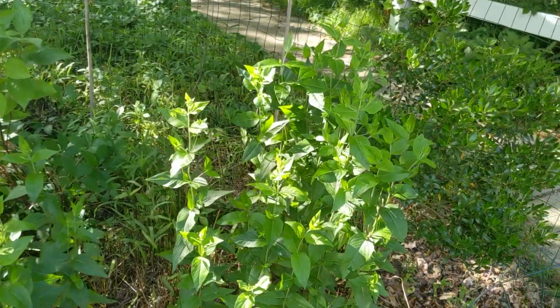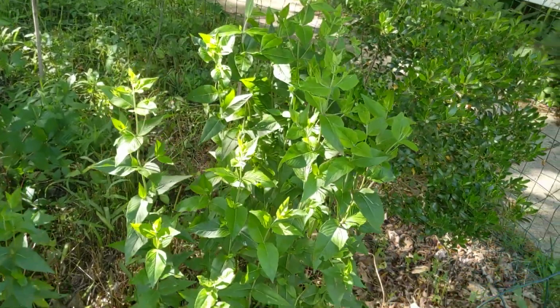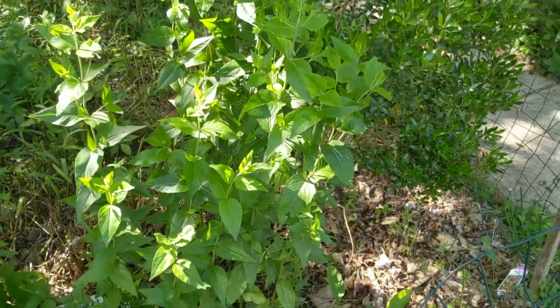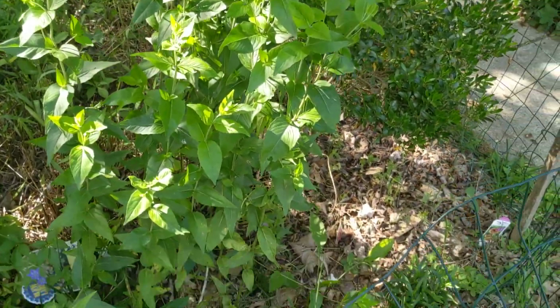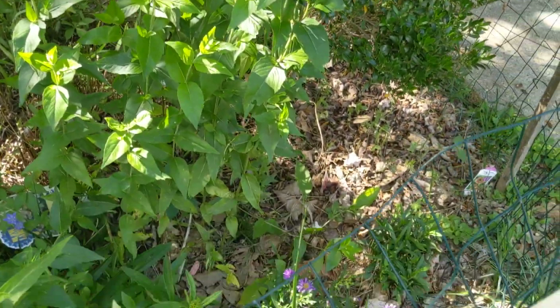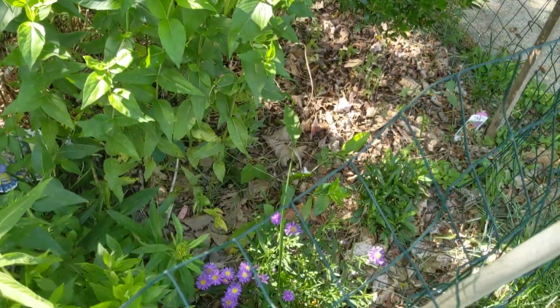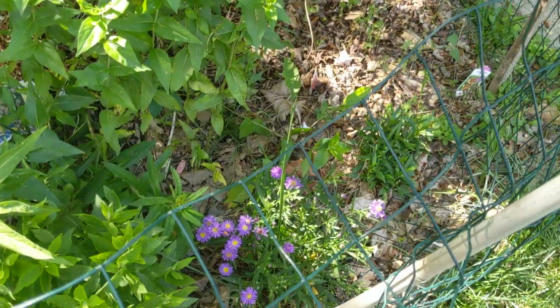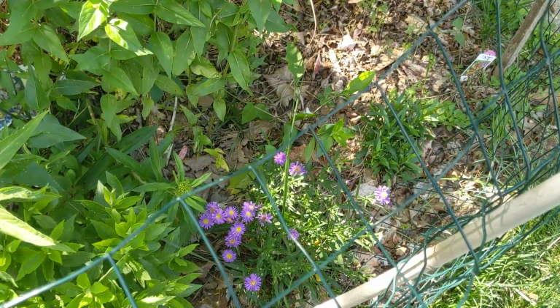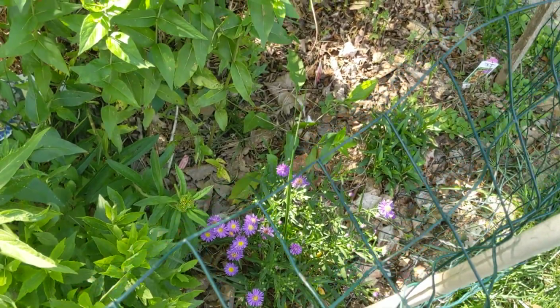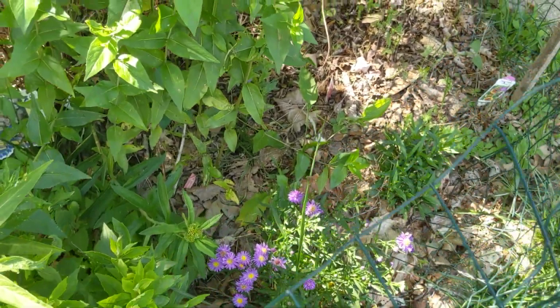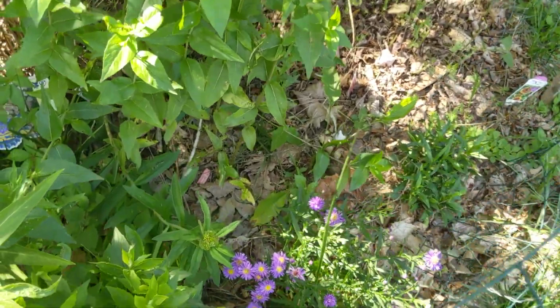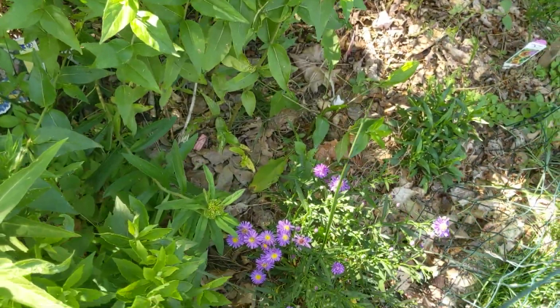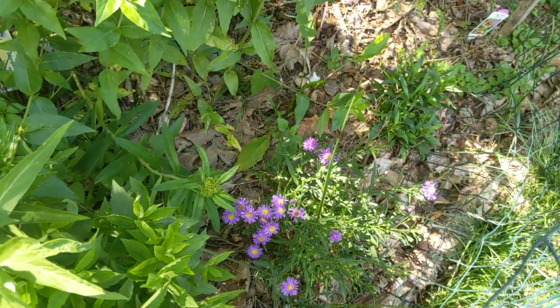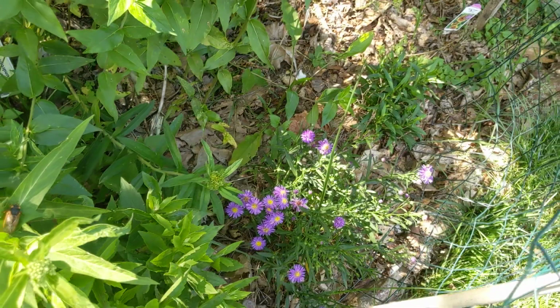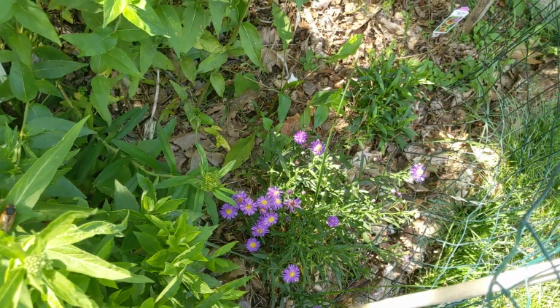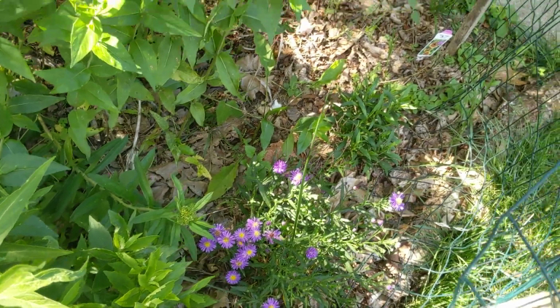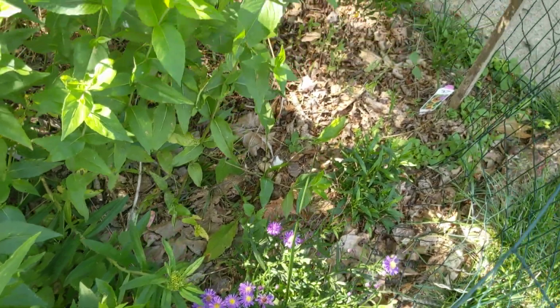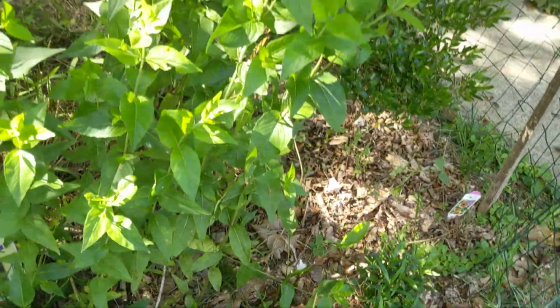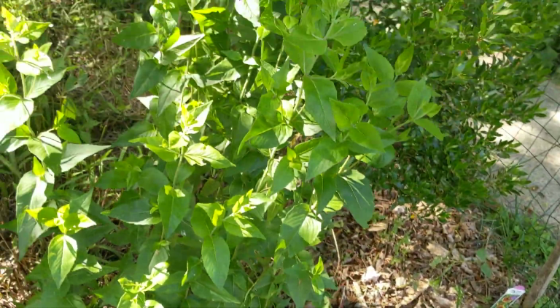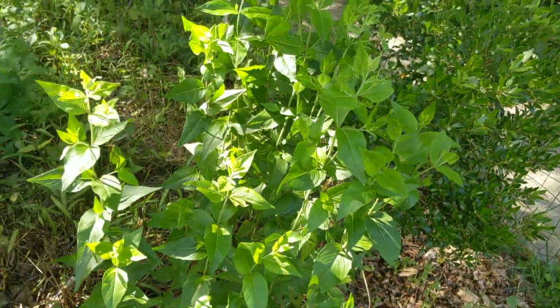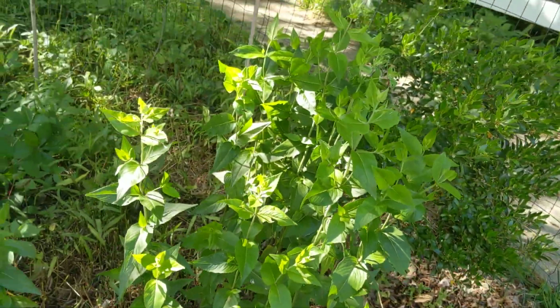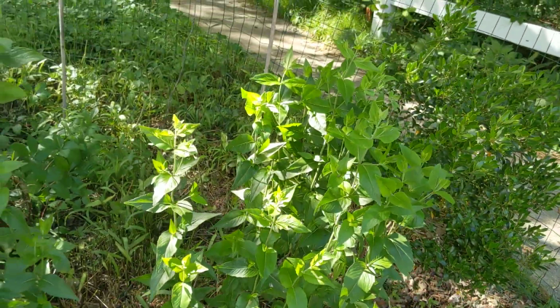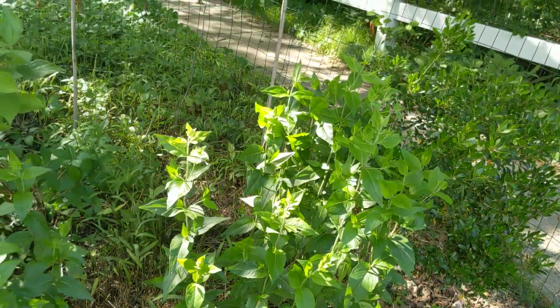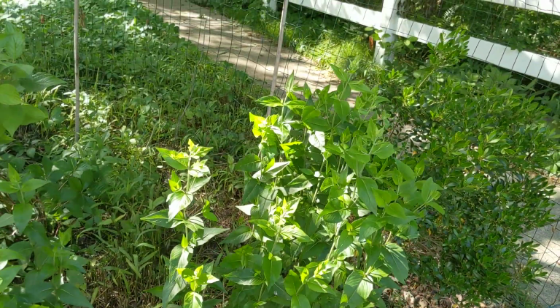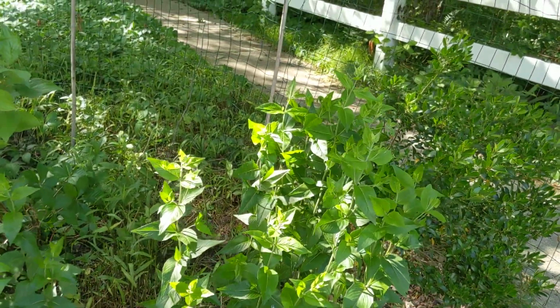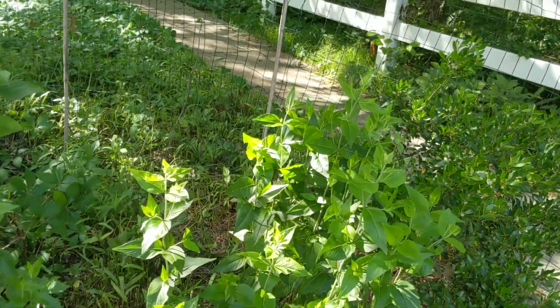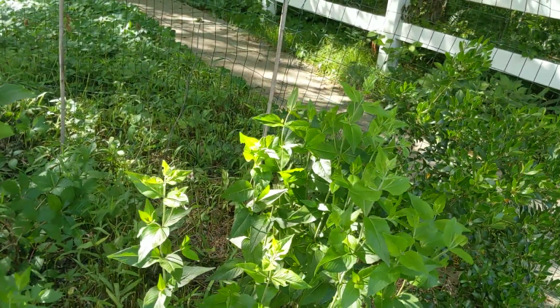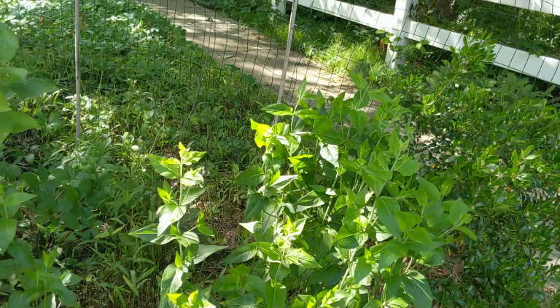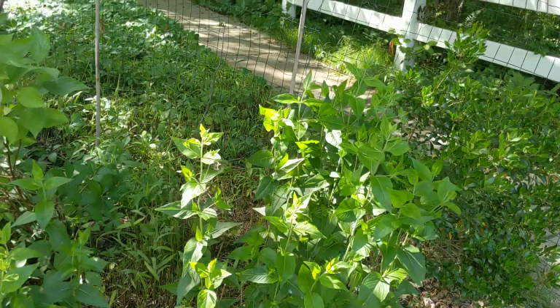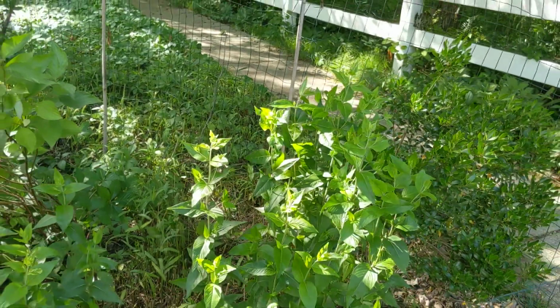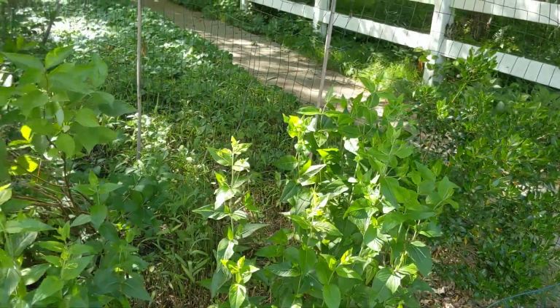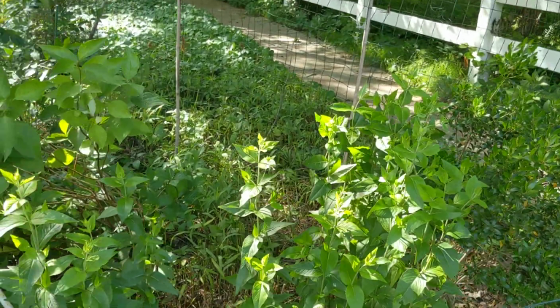And an early-blooming aster — I didn't realize they bloom so early — with the mountain mint backing it.